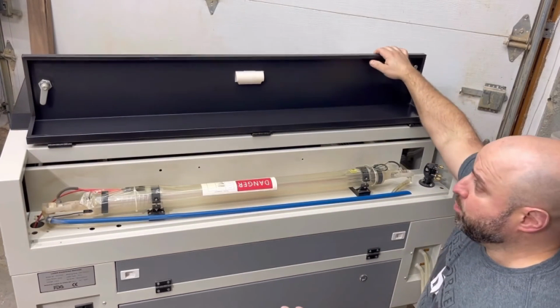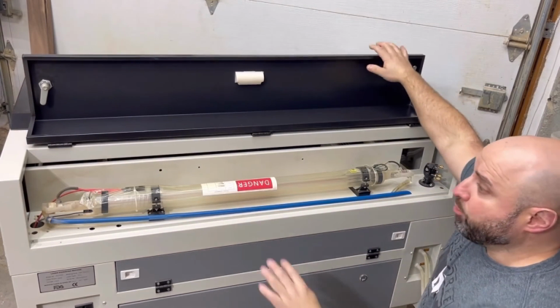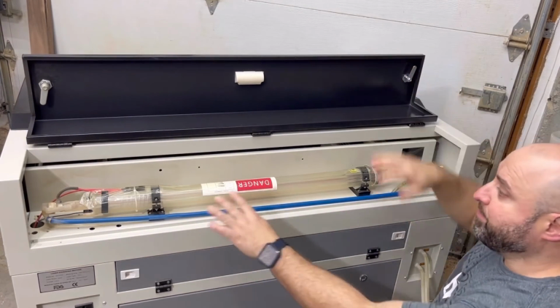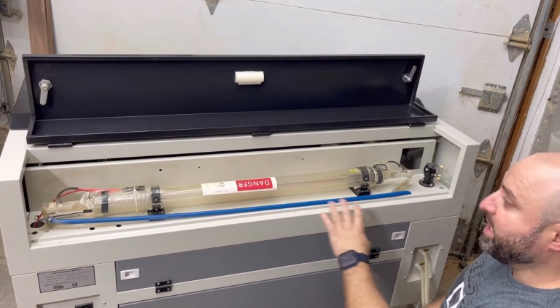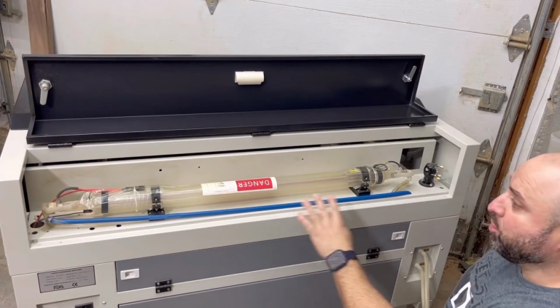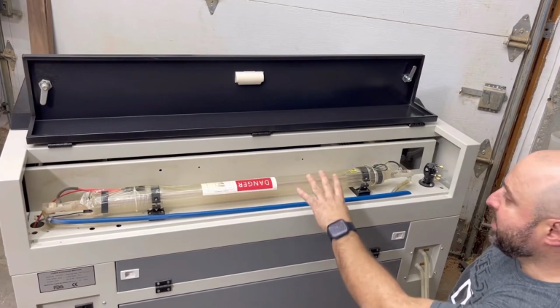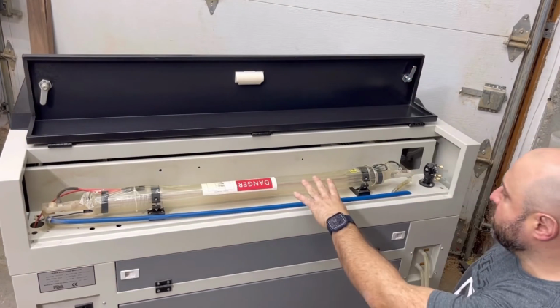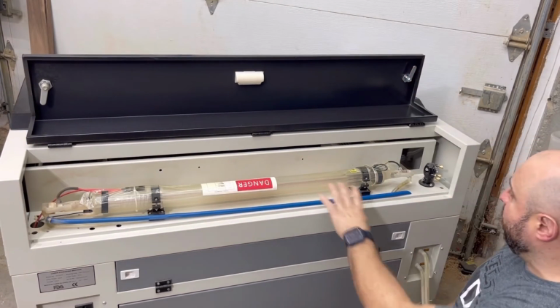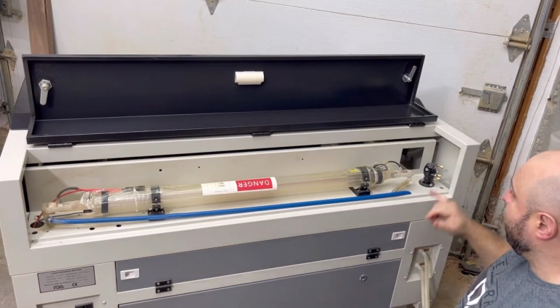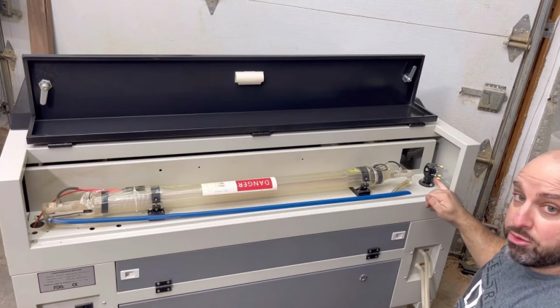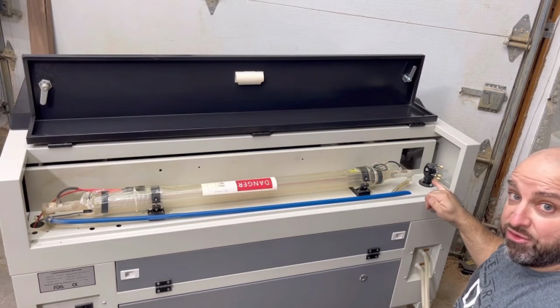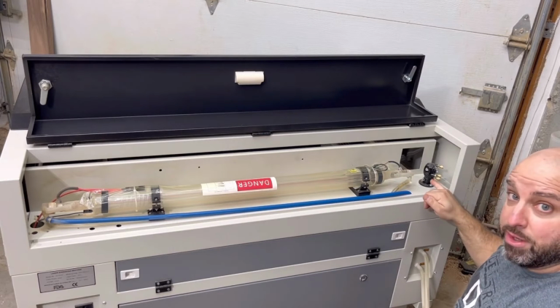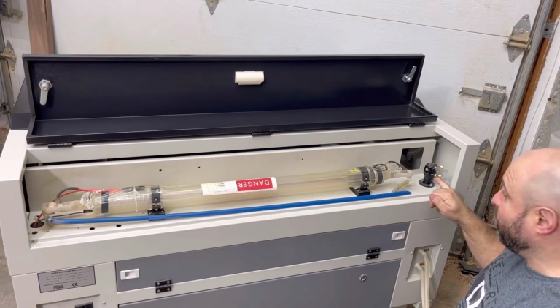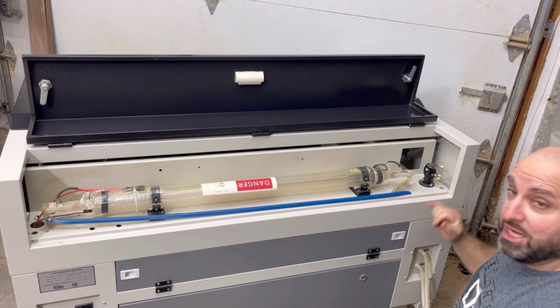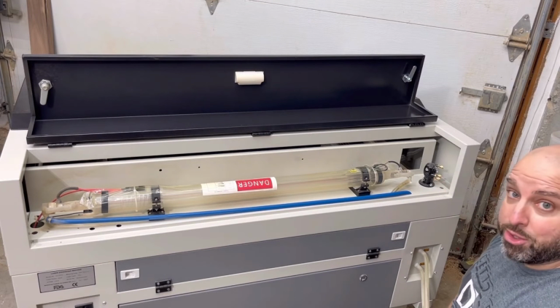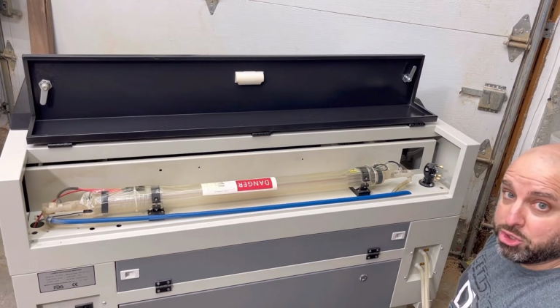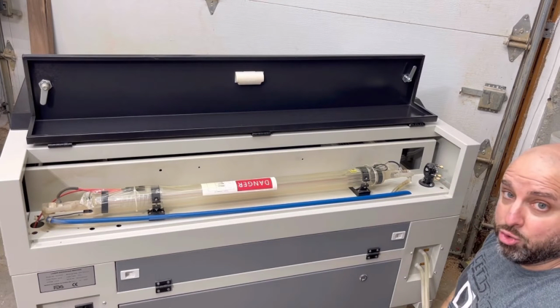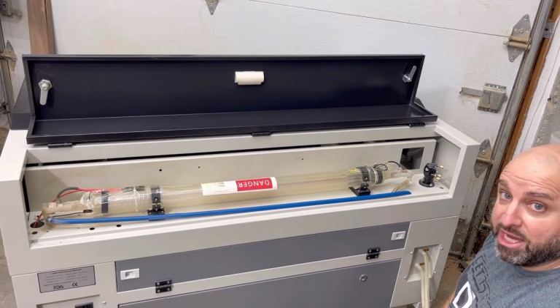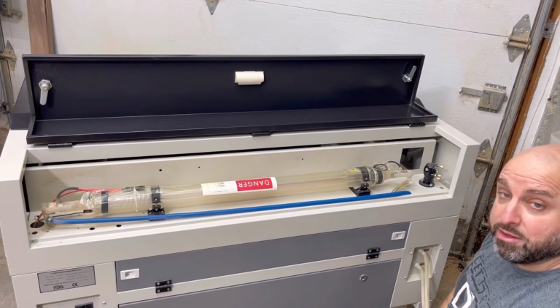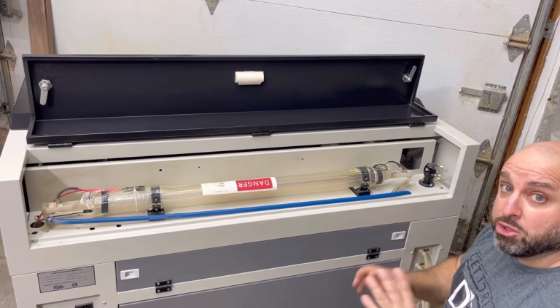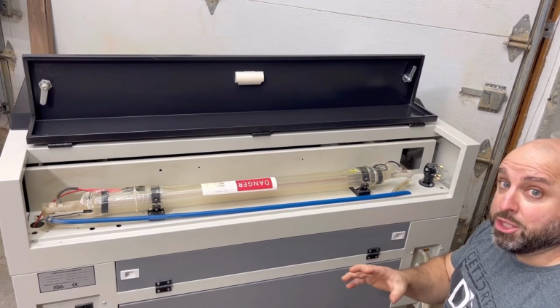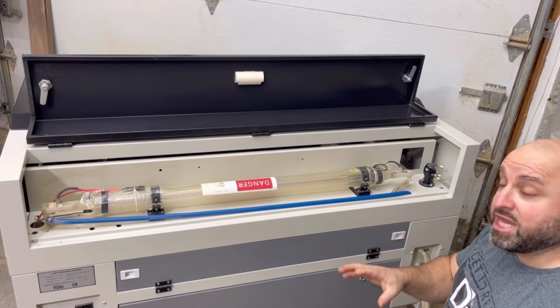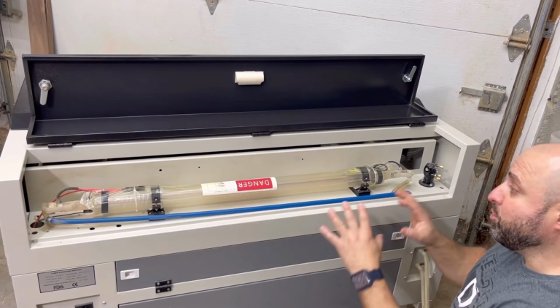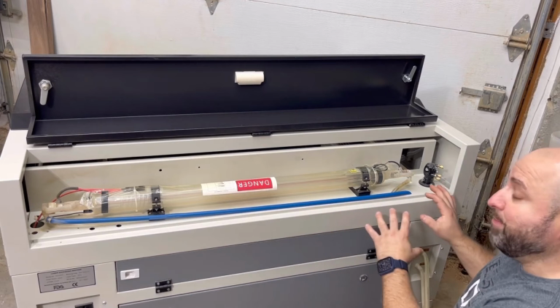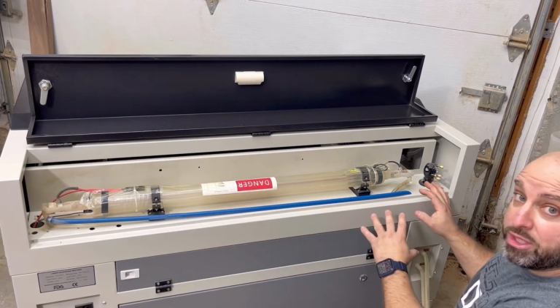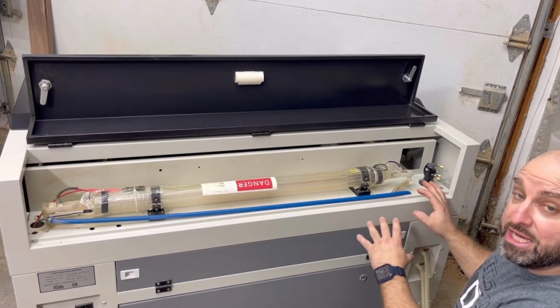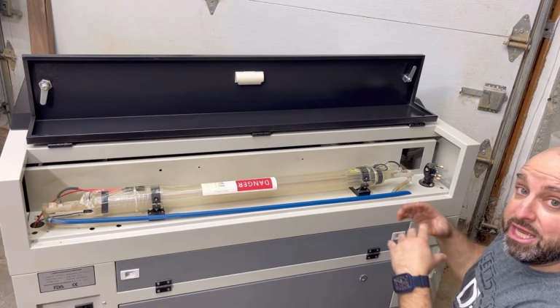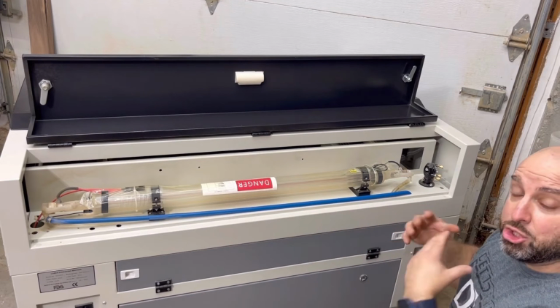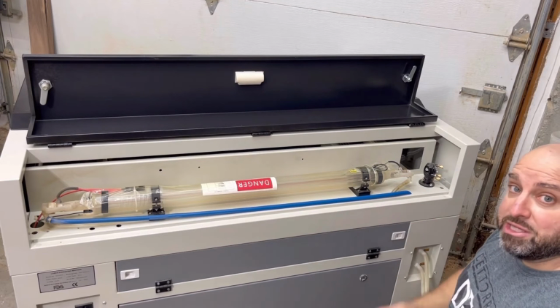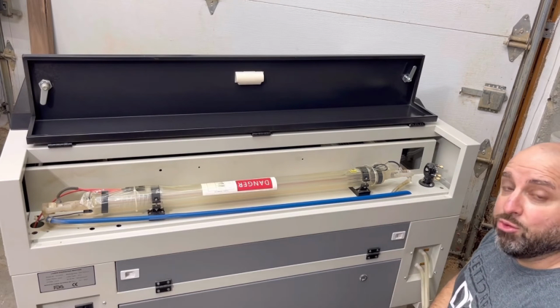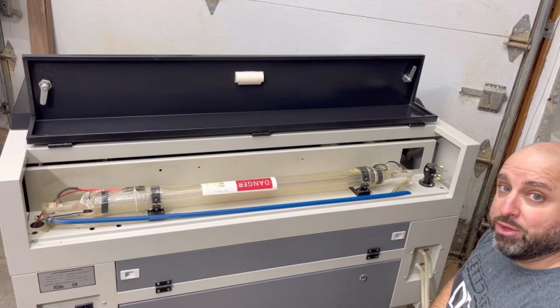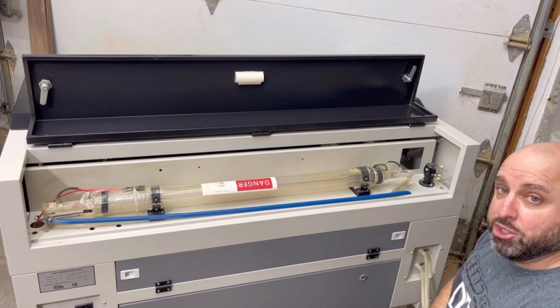I'm just opening up the back here to look — here's the tube and here's the first mirror right here that we're going to test. I'm going to adjust the camera so we can get a better look at it and show you exactly what we need to do.